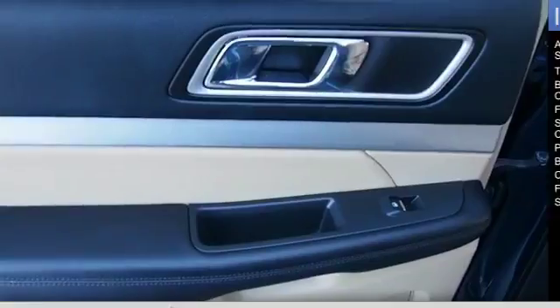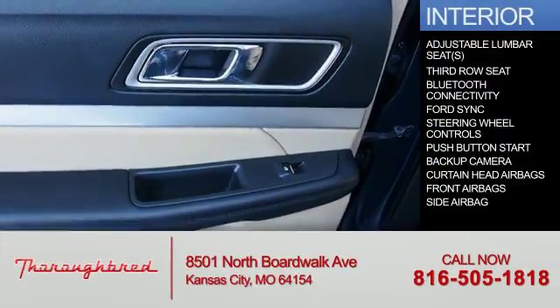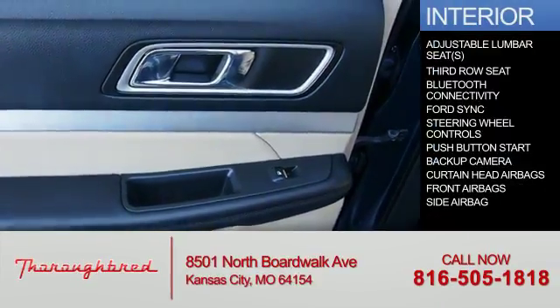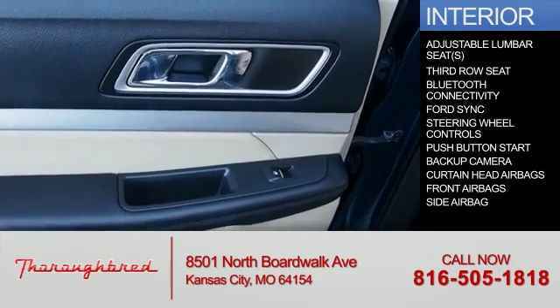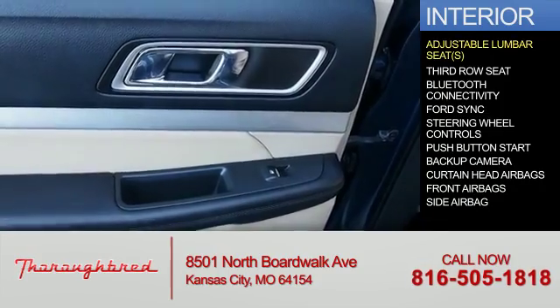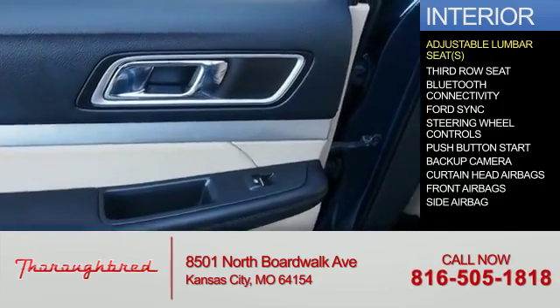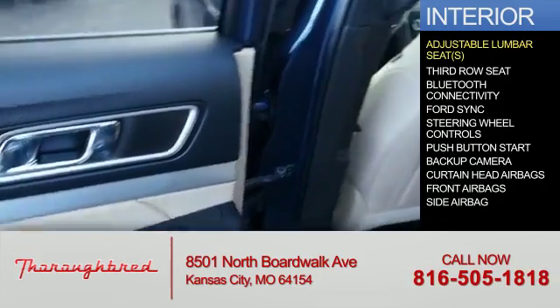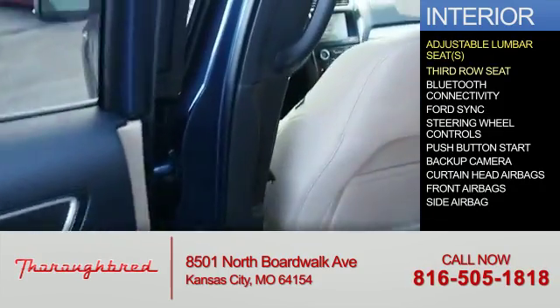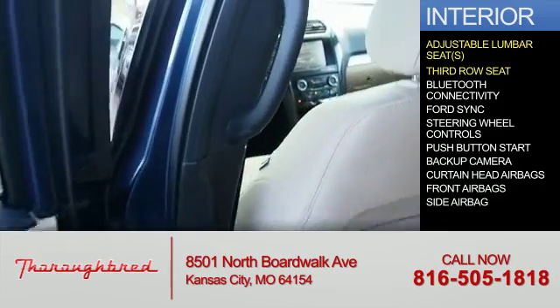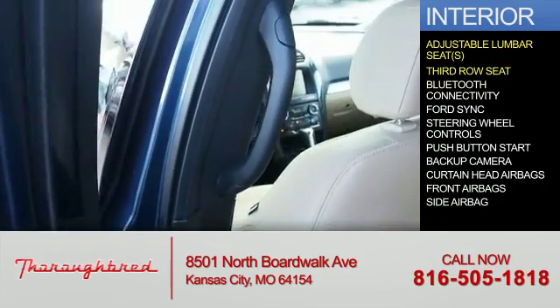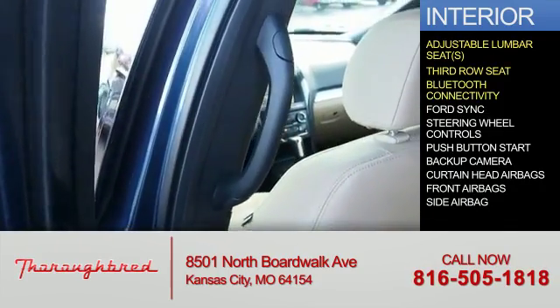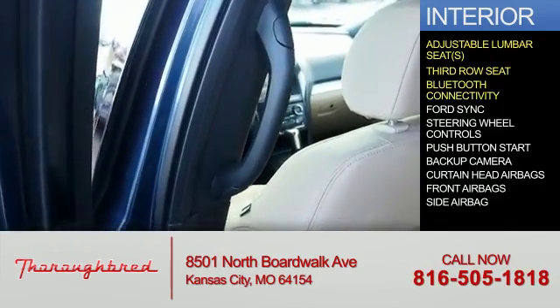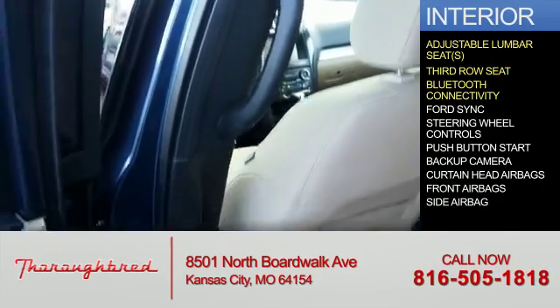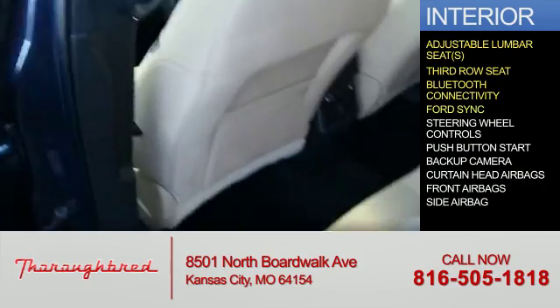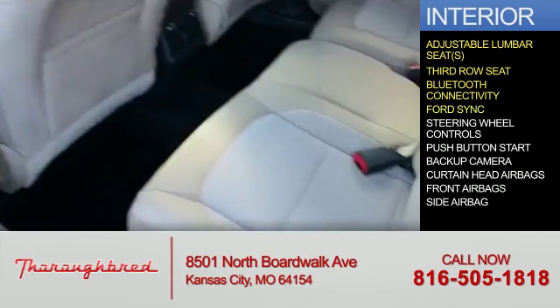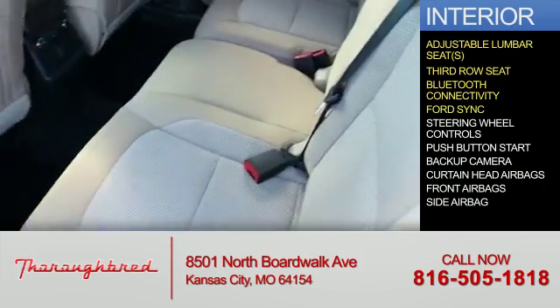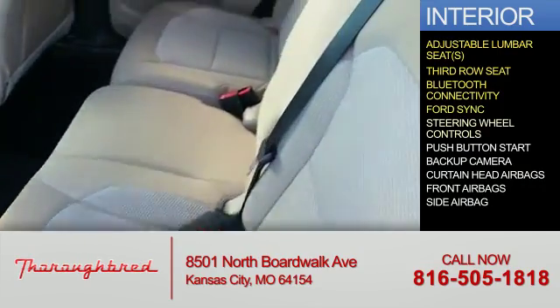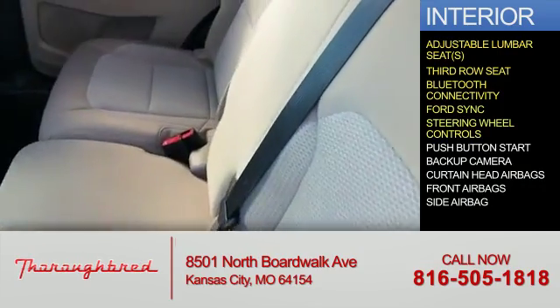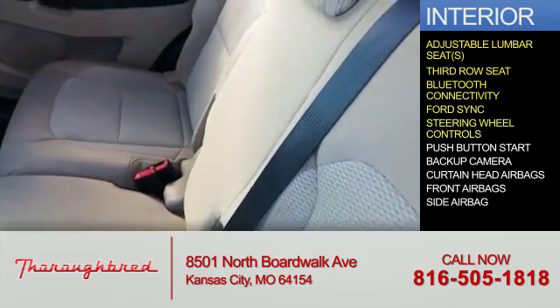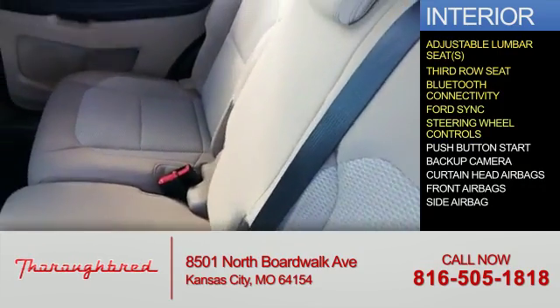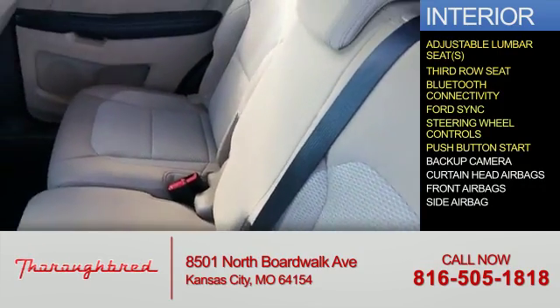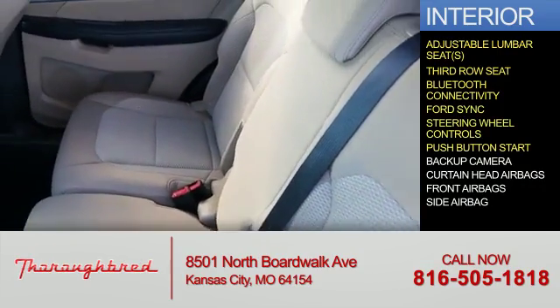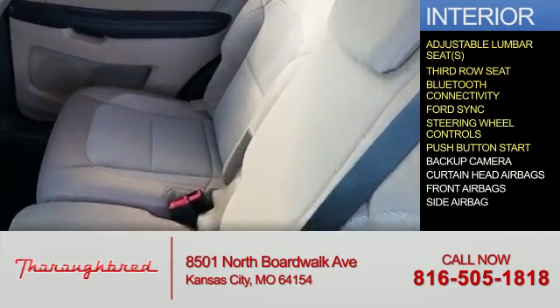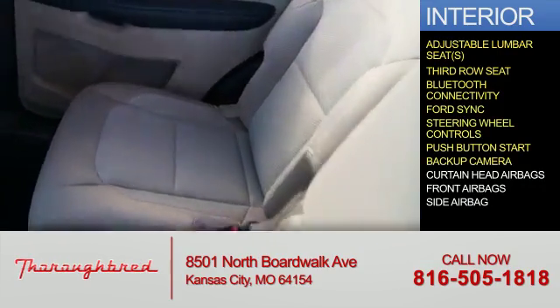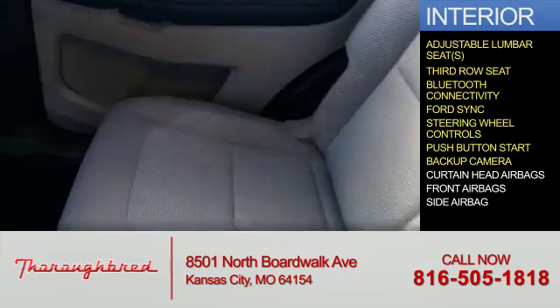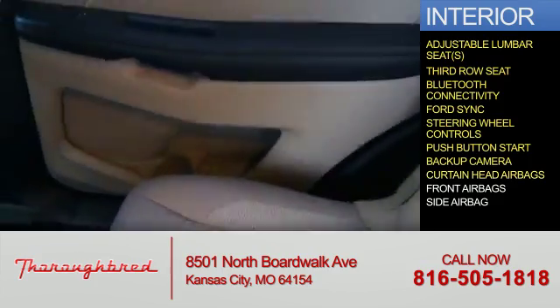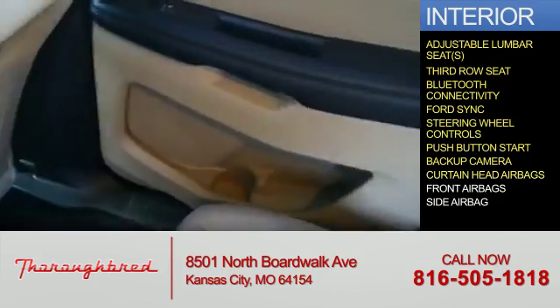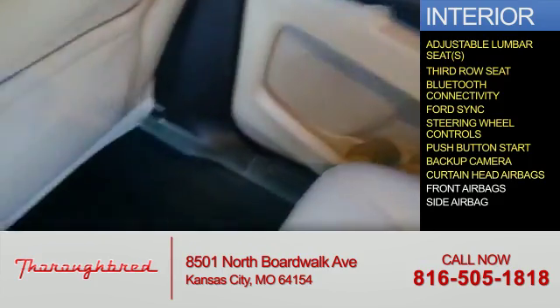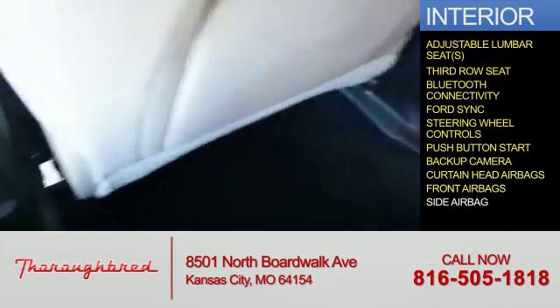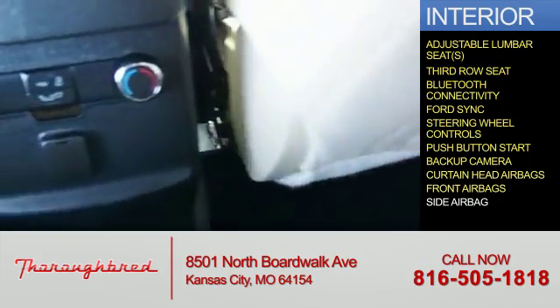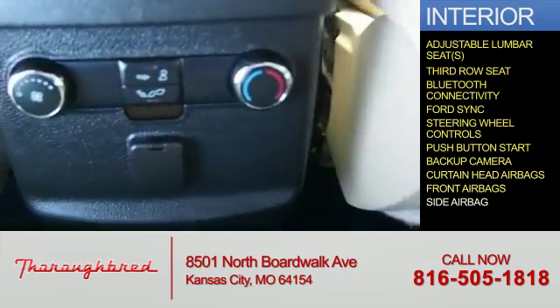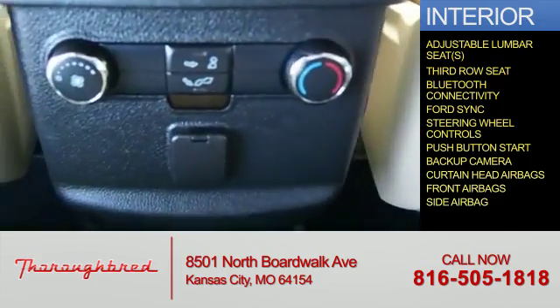Inside you'll find adjustable lumbar seats, third-row seats, Bluetooth connectivity, SYNC voice activation, steering wheel controls, push-button start, a backup camera, curtain head airbags, front airbags, and side airbags.